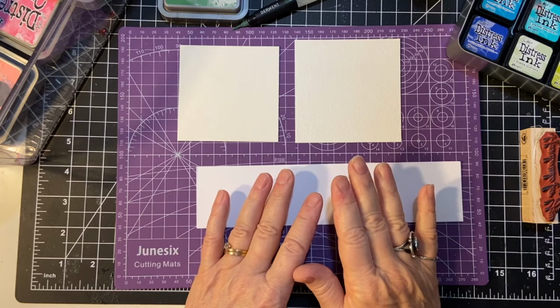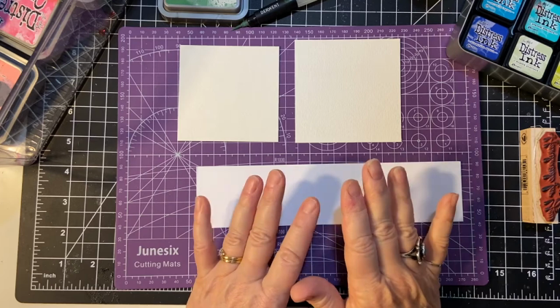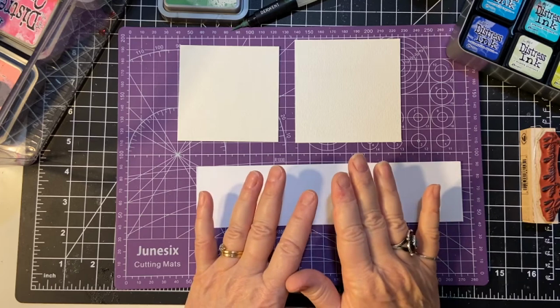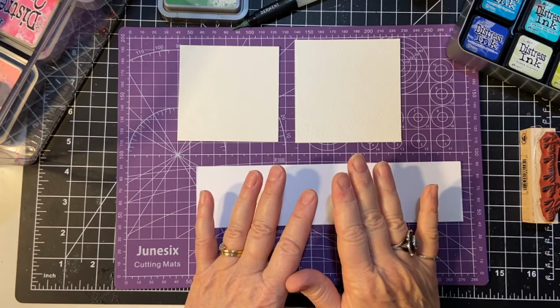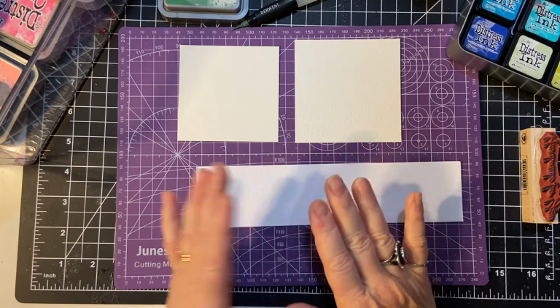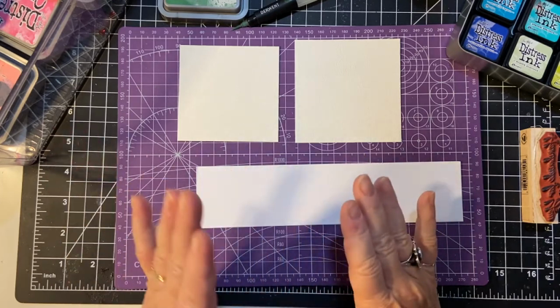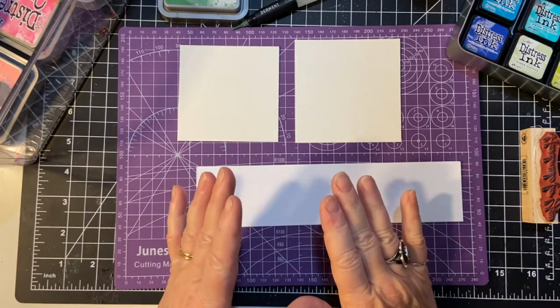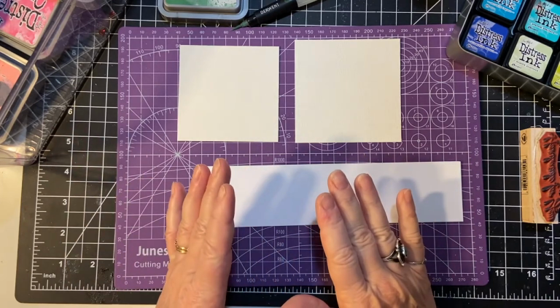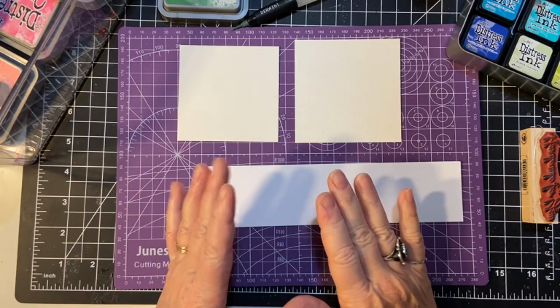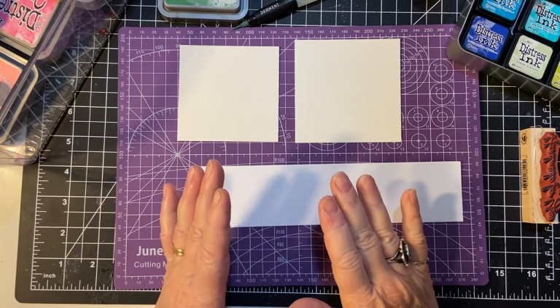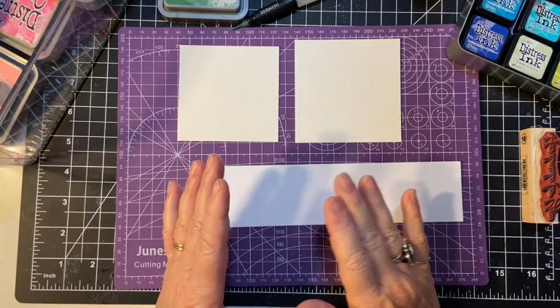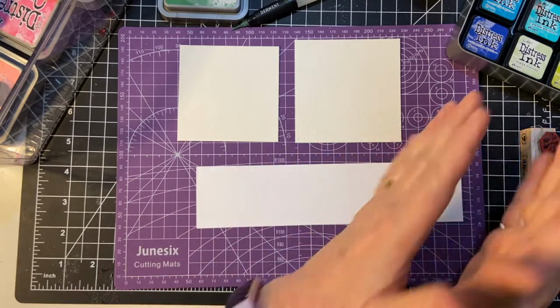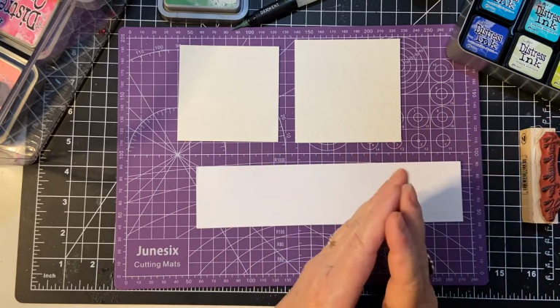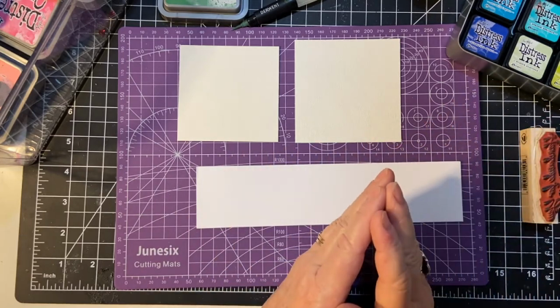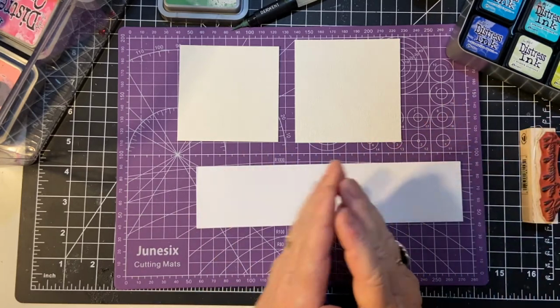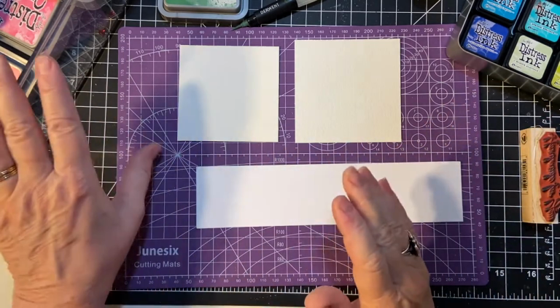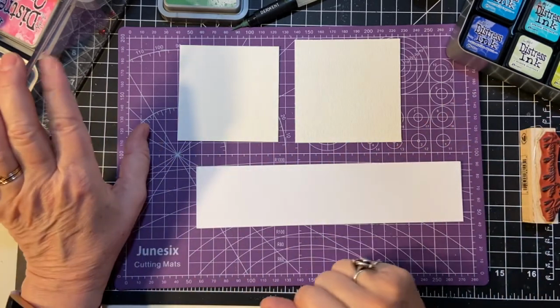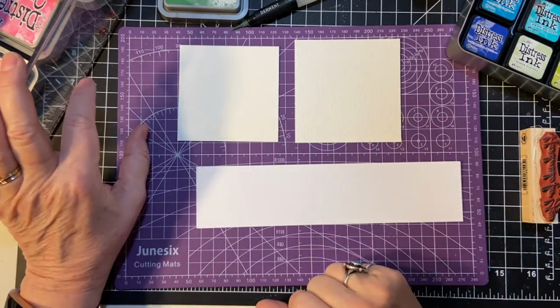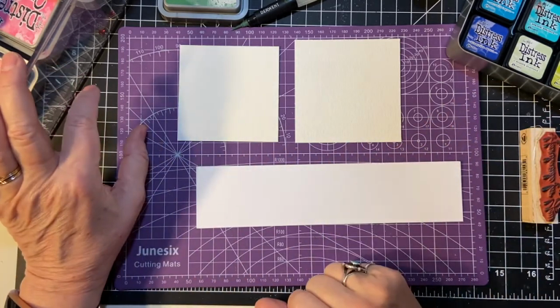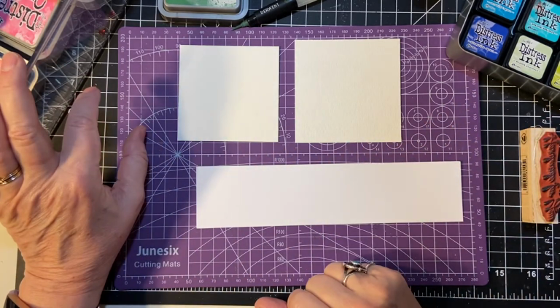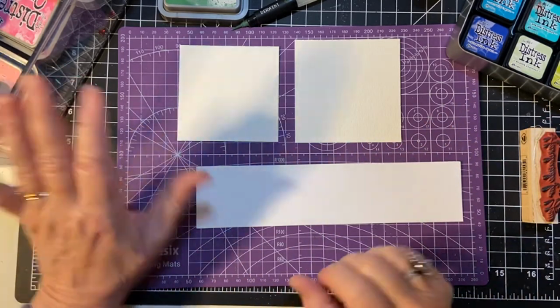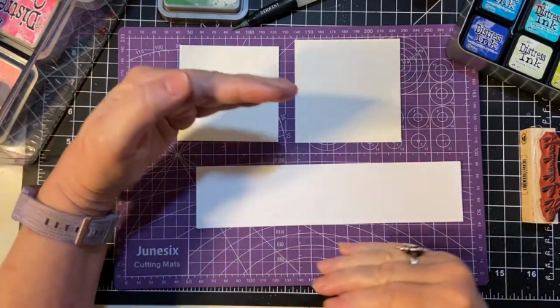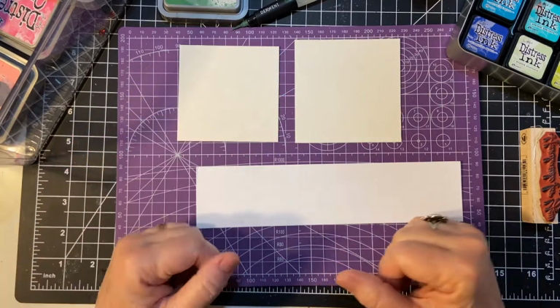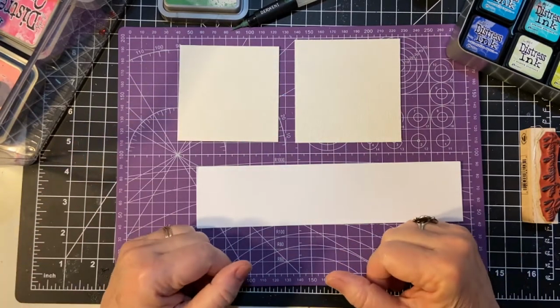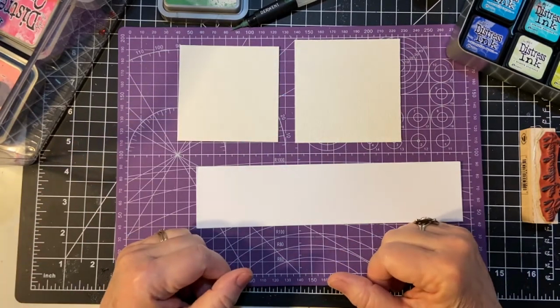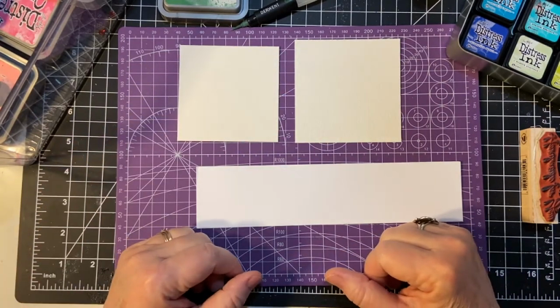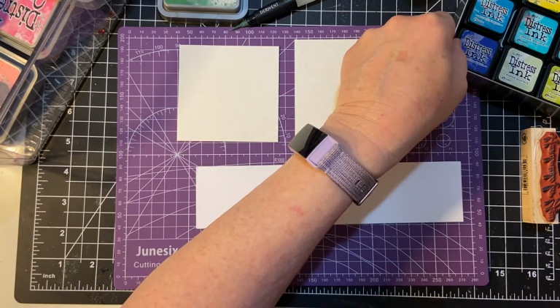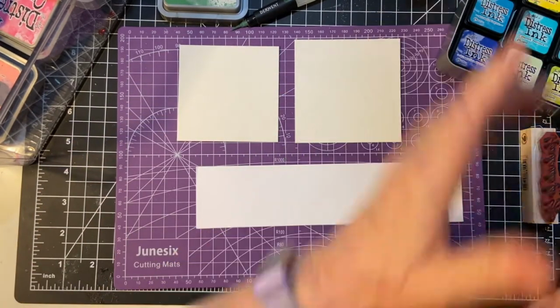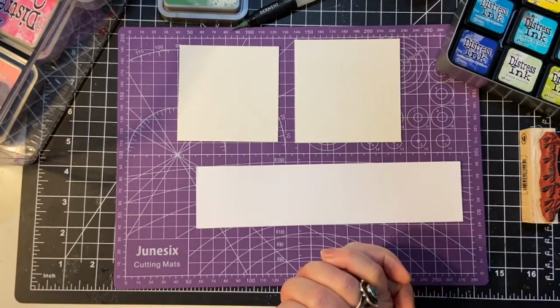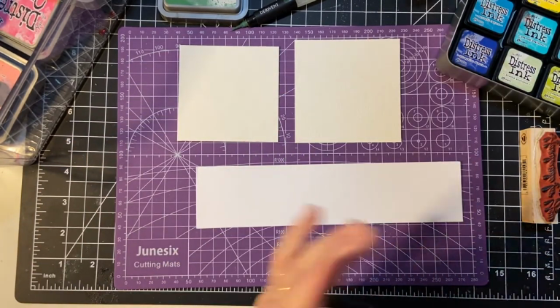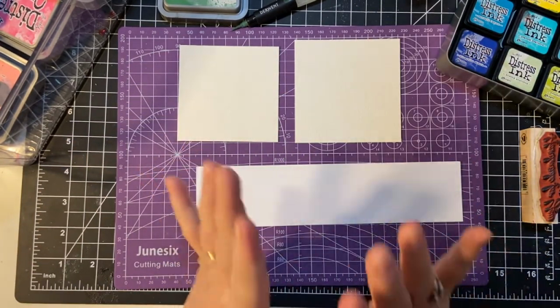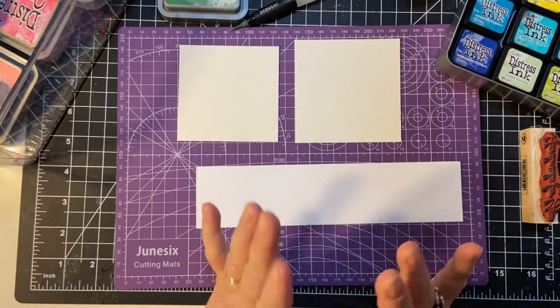In this video, I'm going back to the basics to show you my Distress Inks and my Distress Oxide Inks and show you the difference between the two. Hi, my friends. Let's get started.